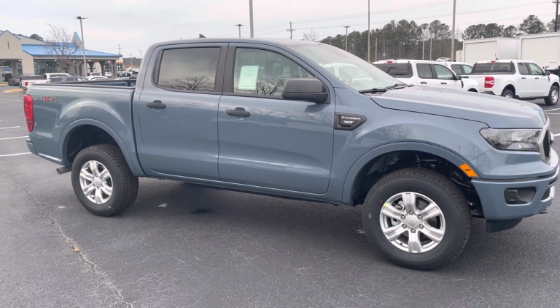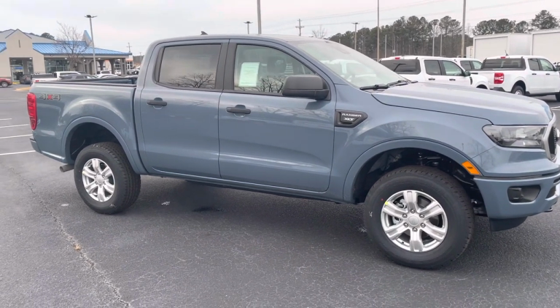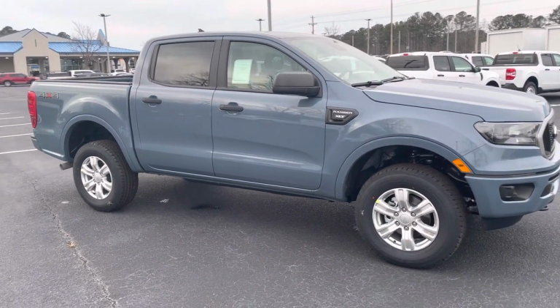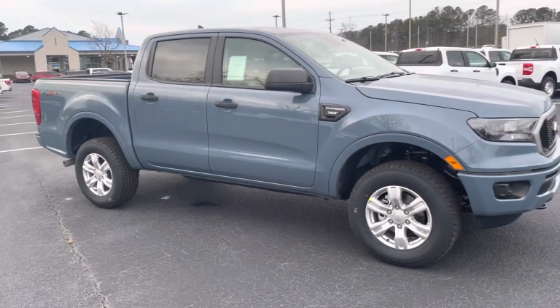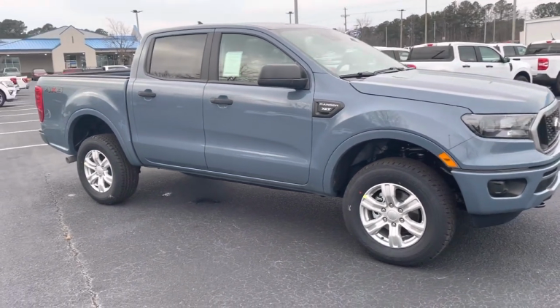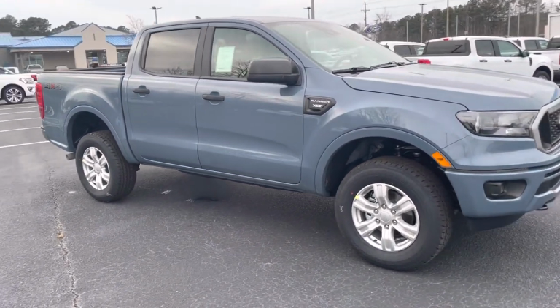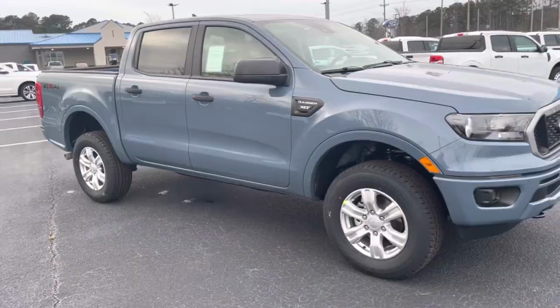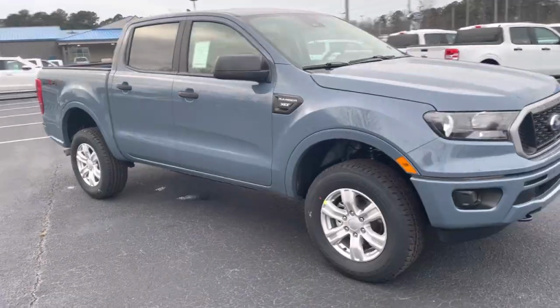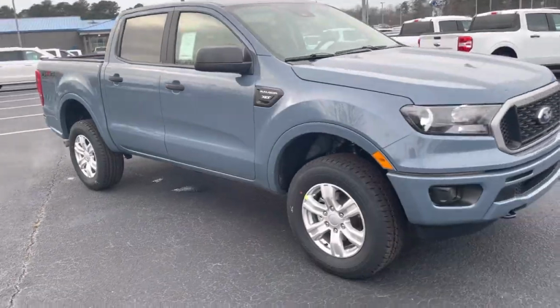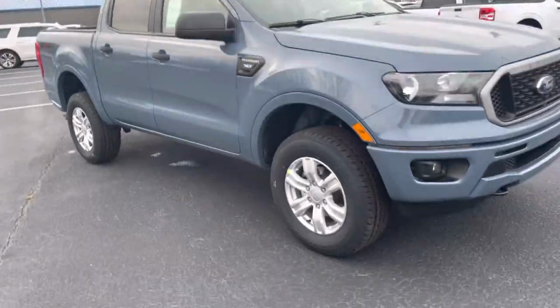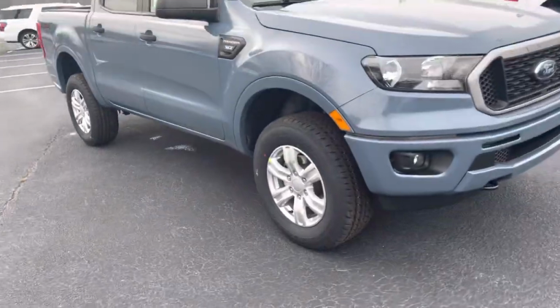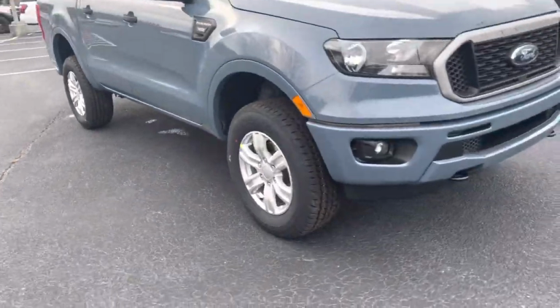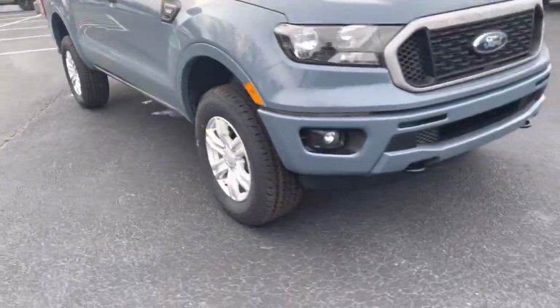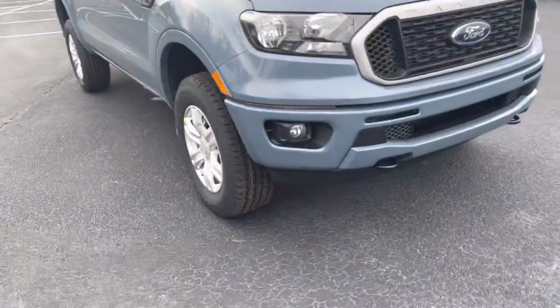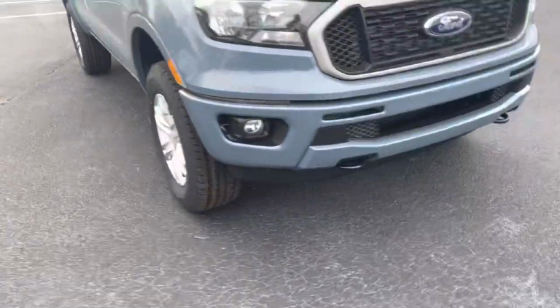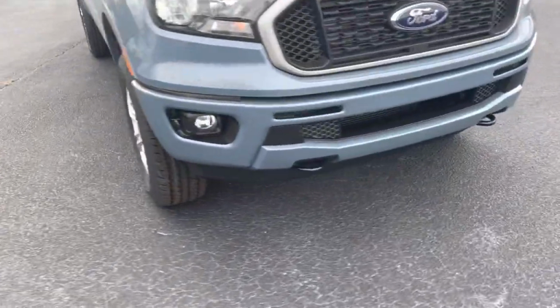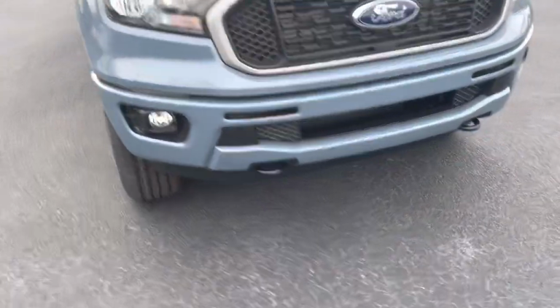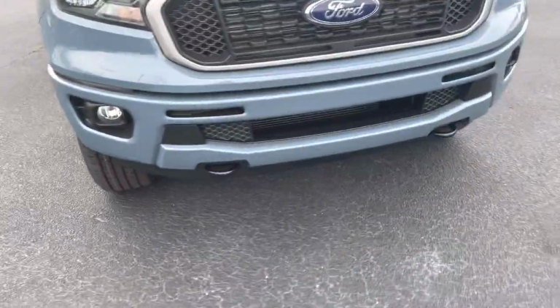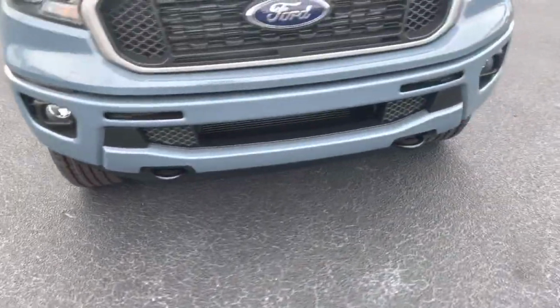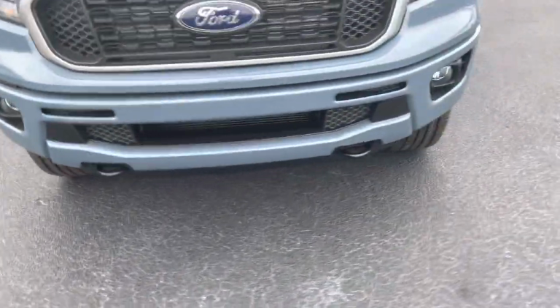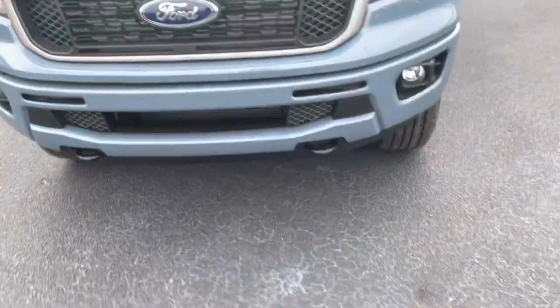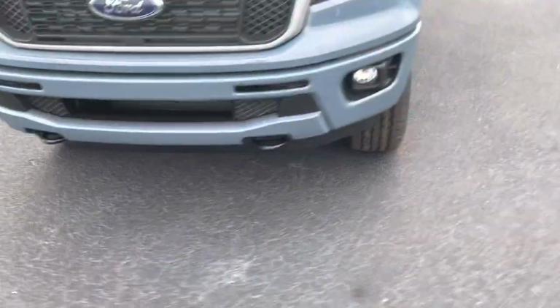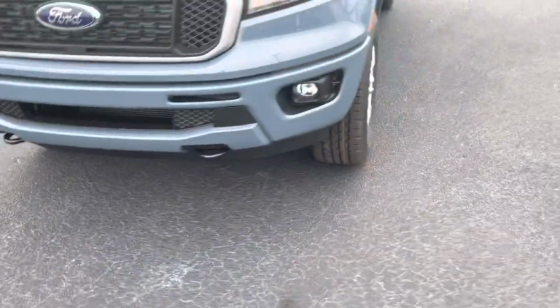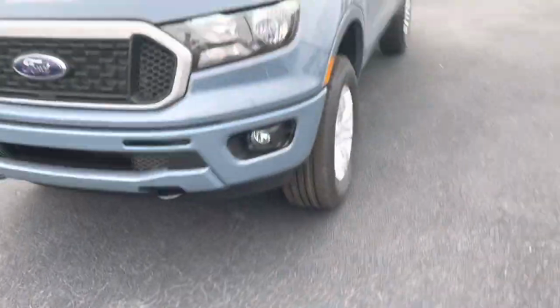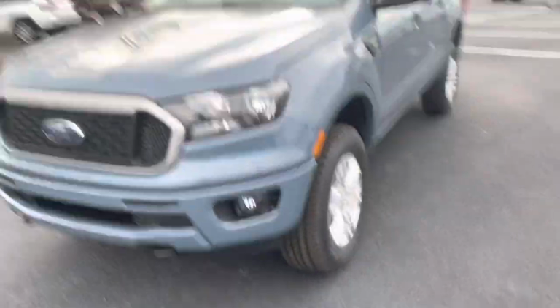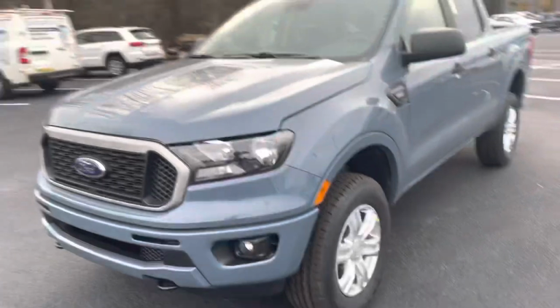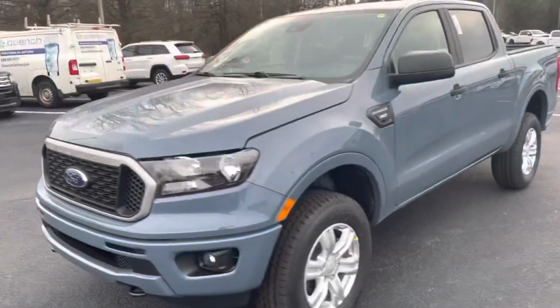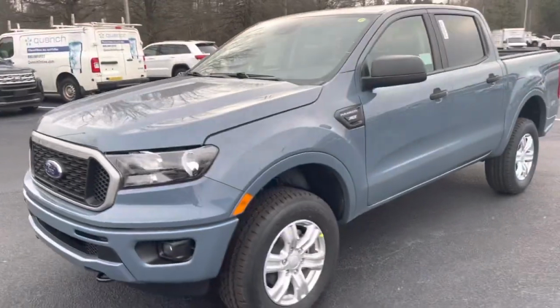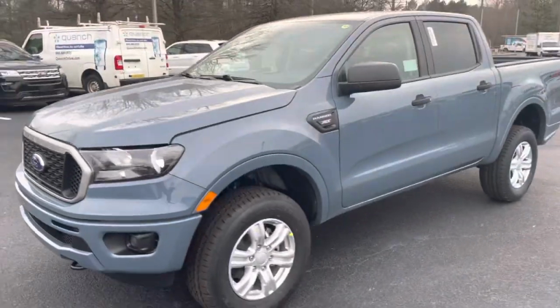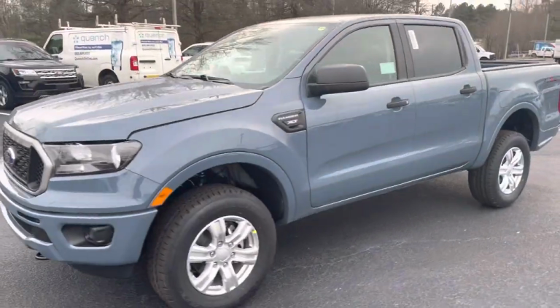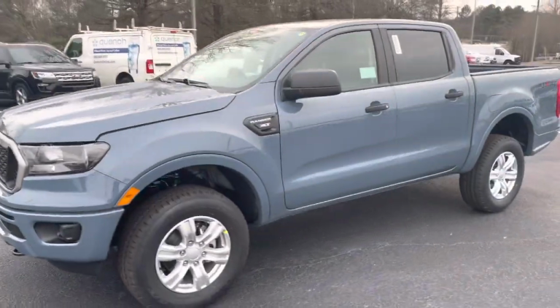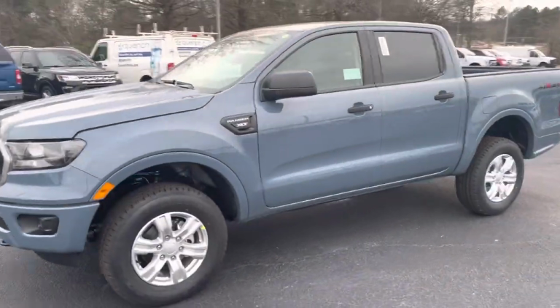This is a four-wheel drive XLT truck with nice alloy wheels. You've got your sport bumpers on it that match the truck. Again, gorgeous color.